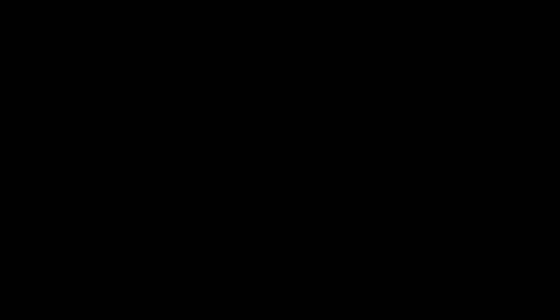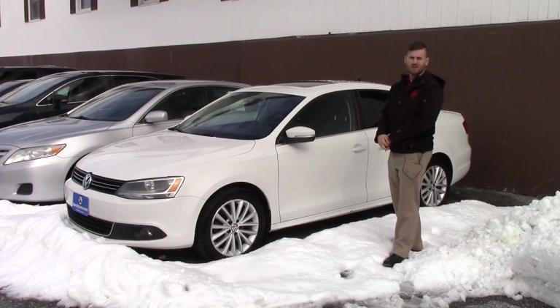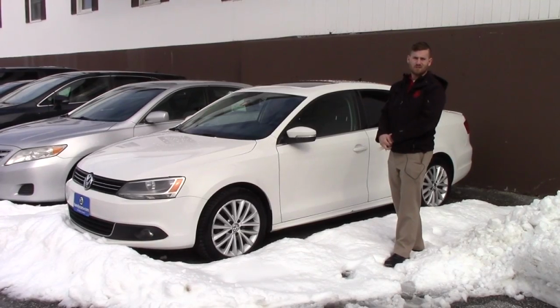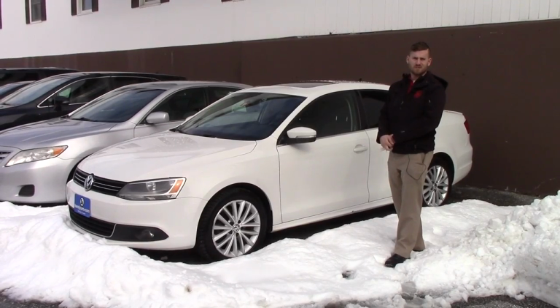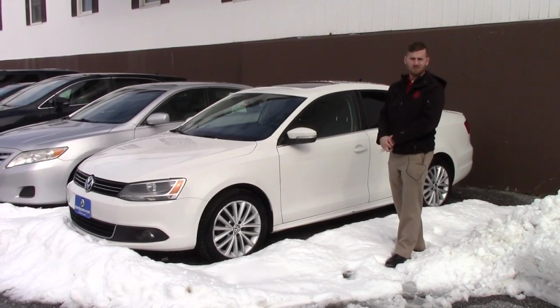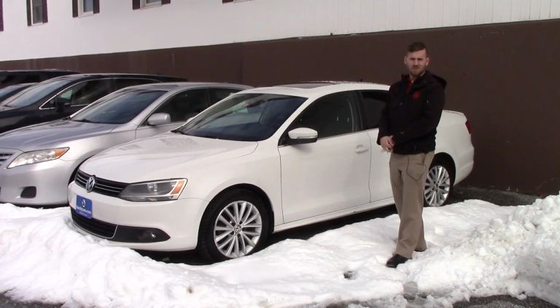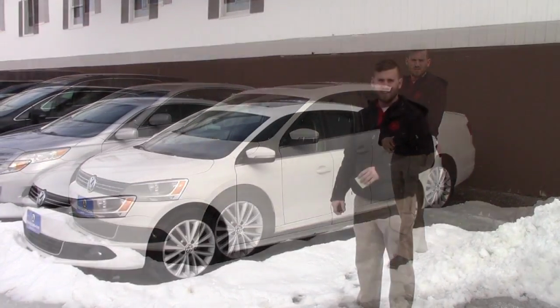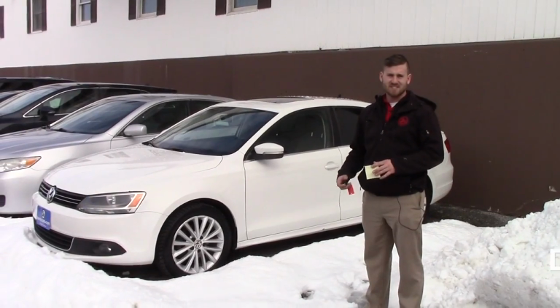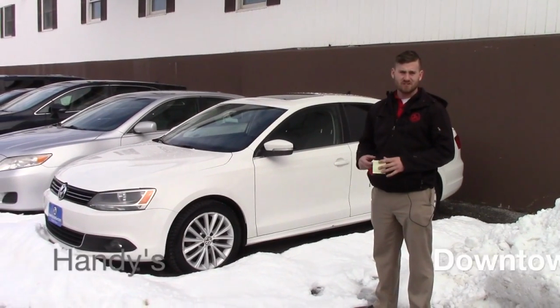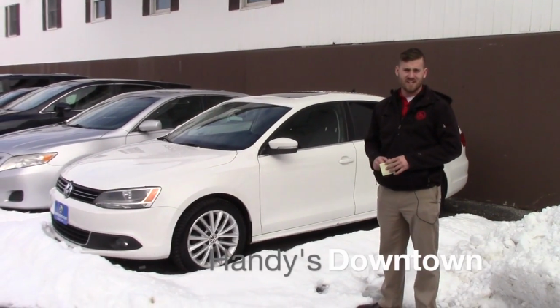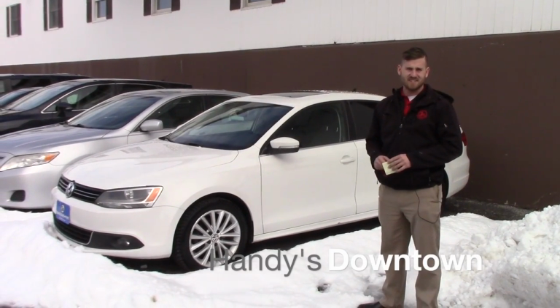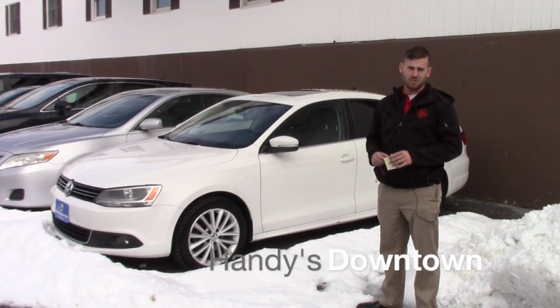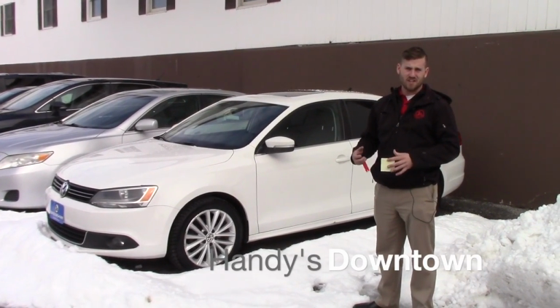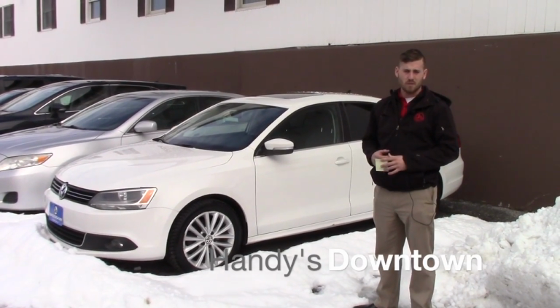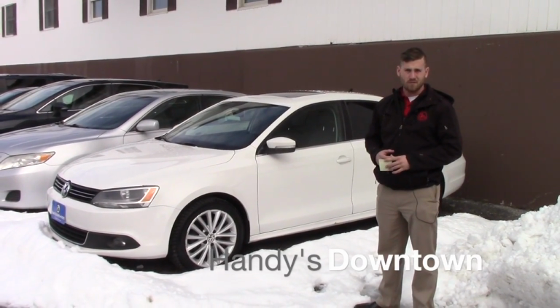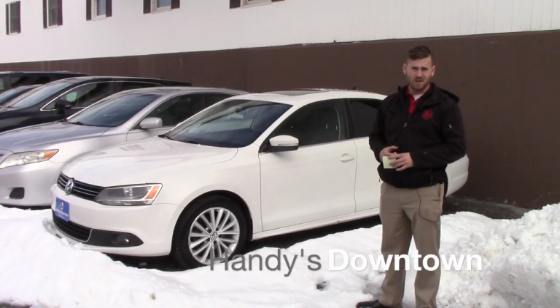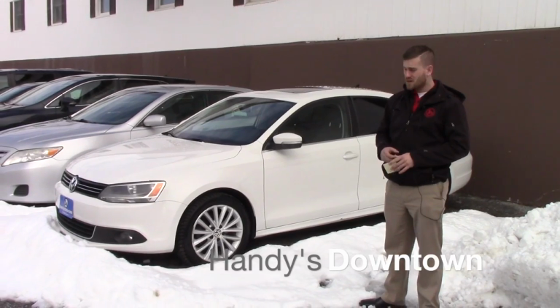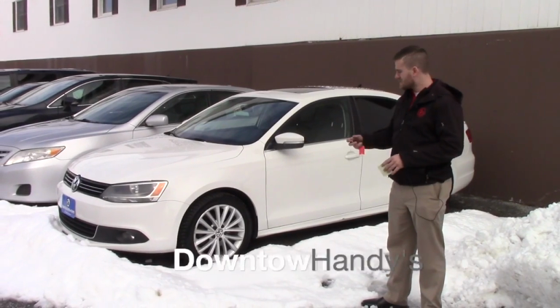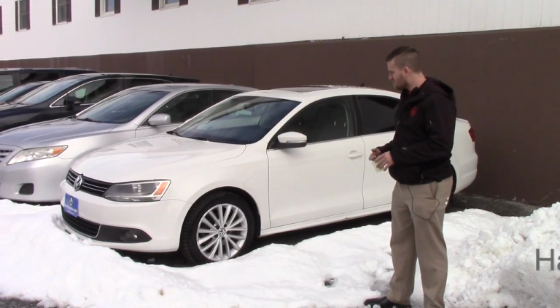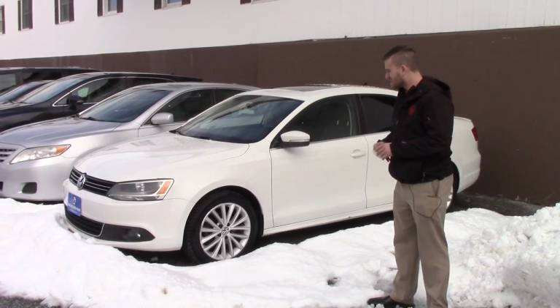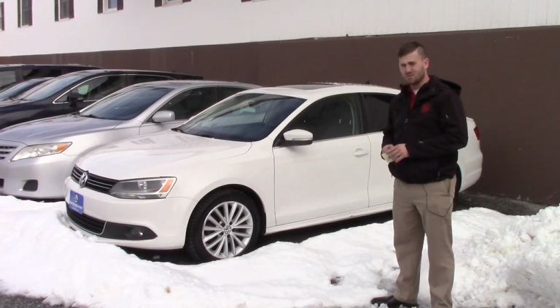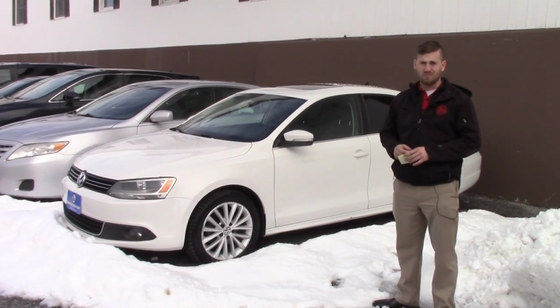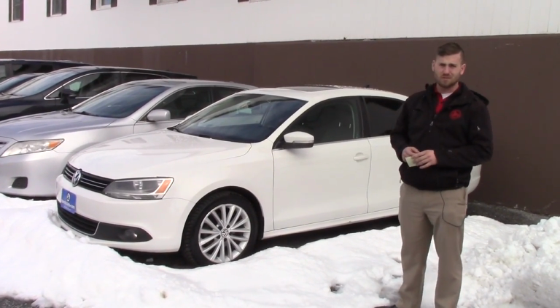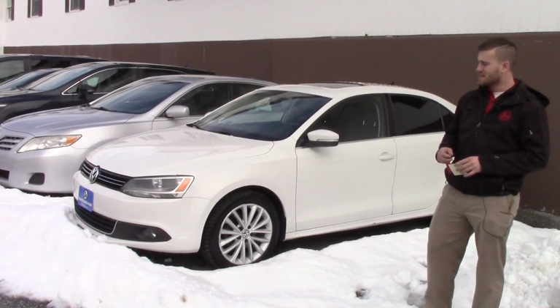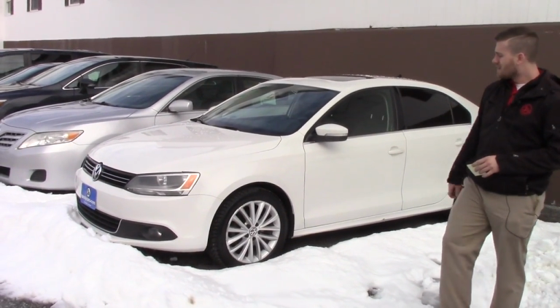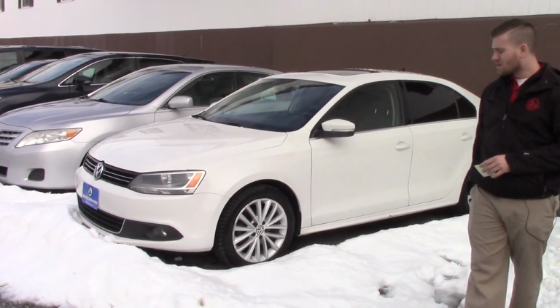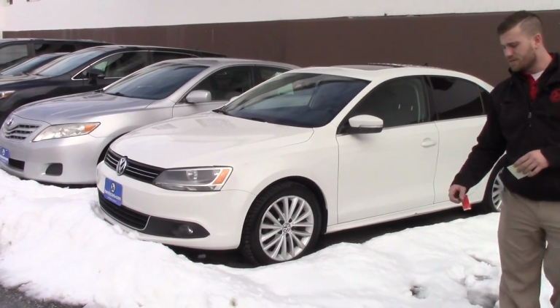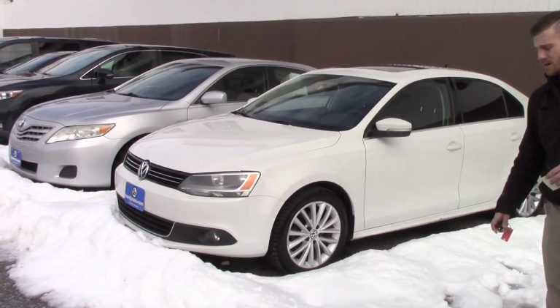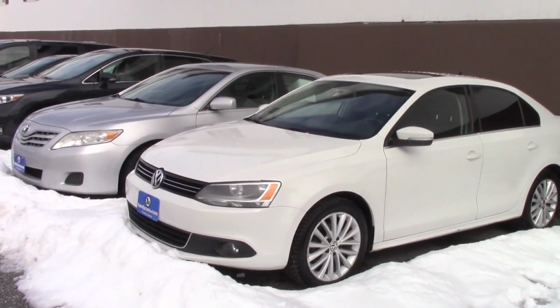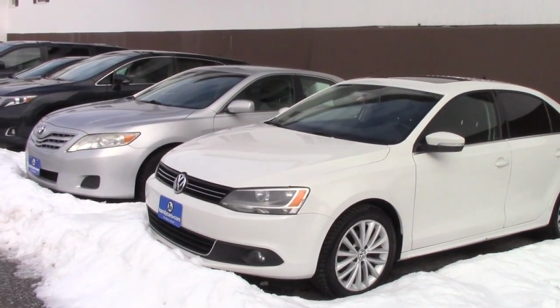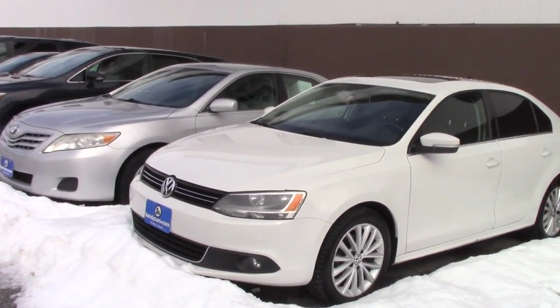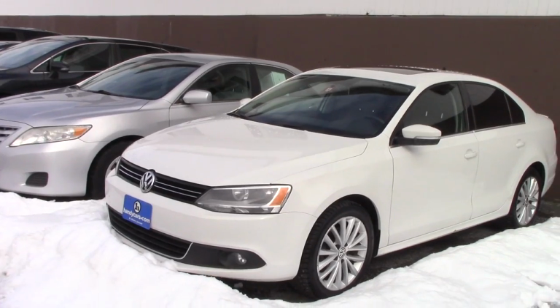Good afternoon, Steve. This is Terence here at Handies. I just want to thank you again for your inquiry. This is a 2012 Volkswagen. I'm going to go over a few options and the condition of the vehicle.